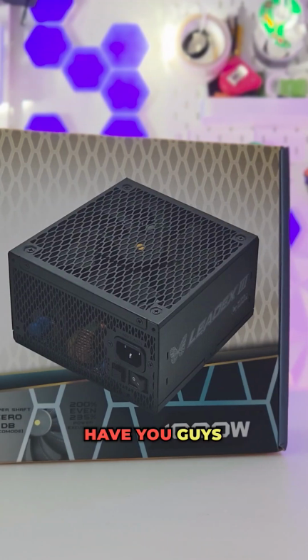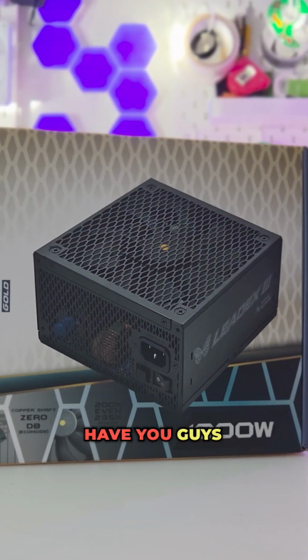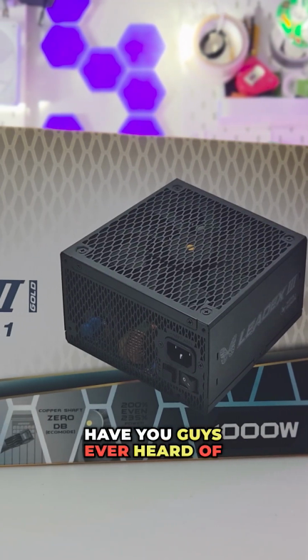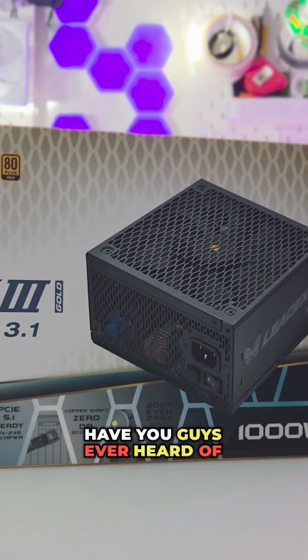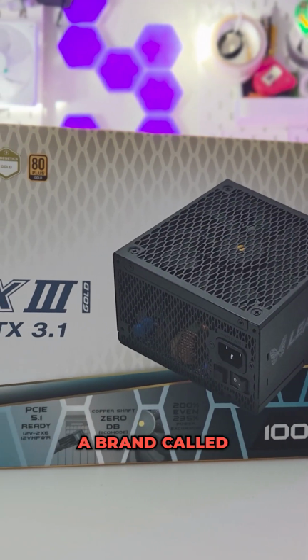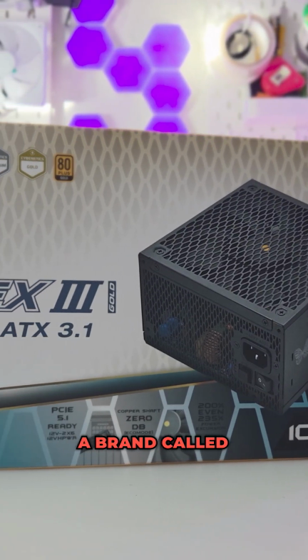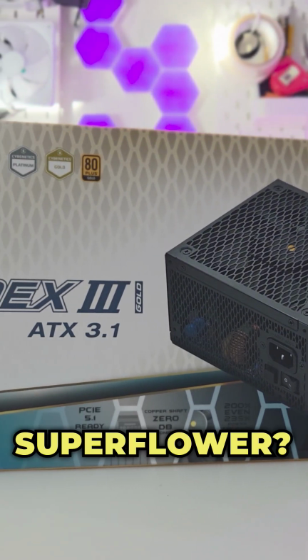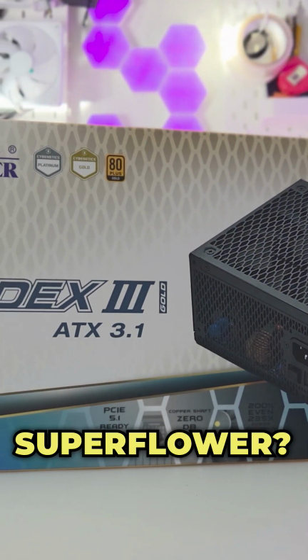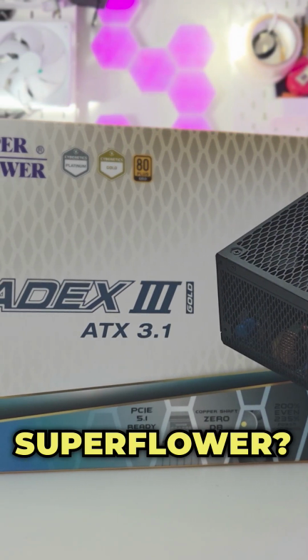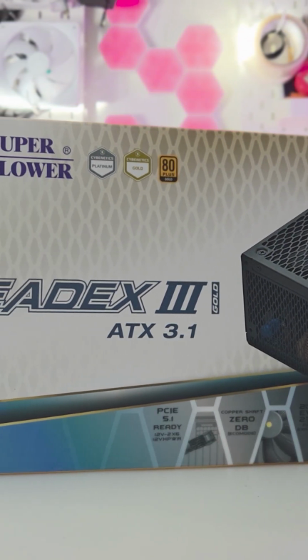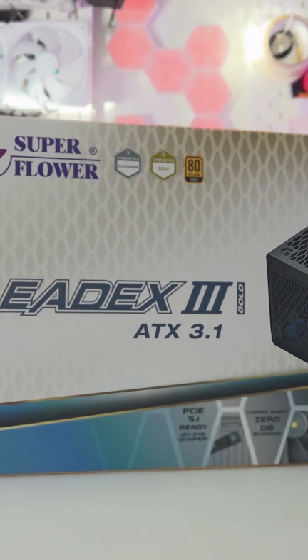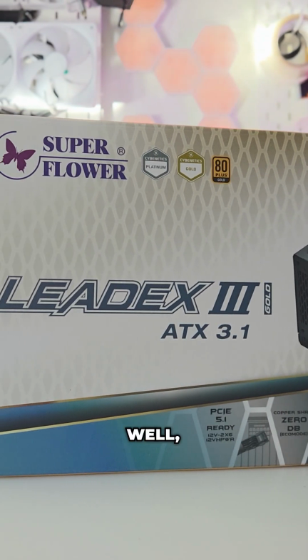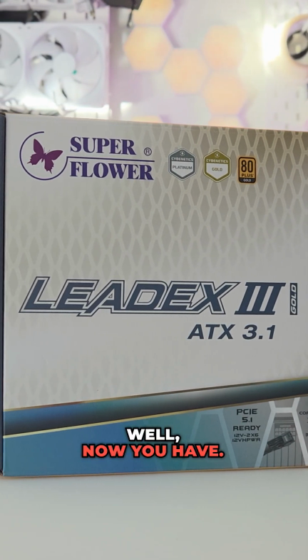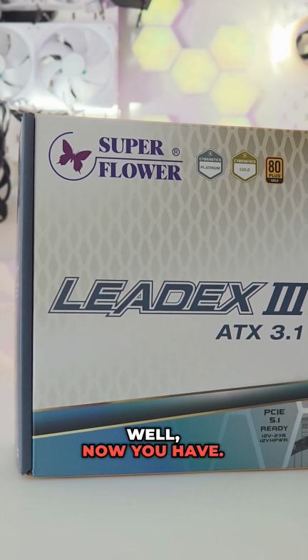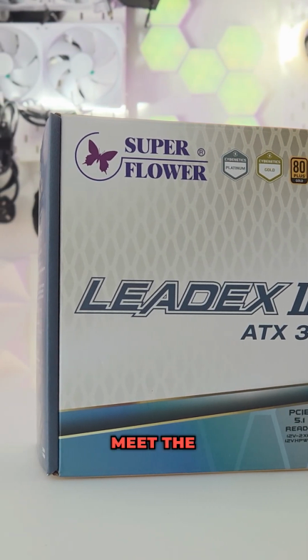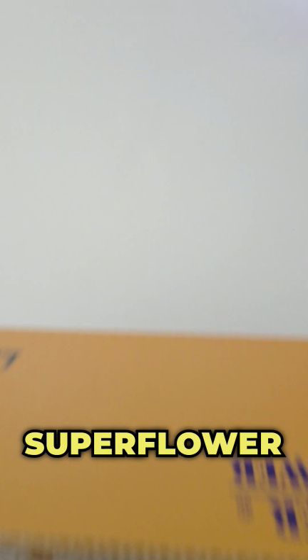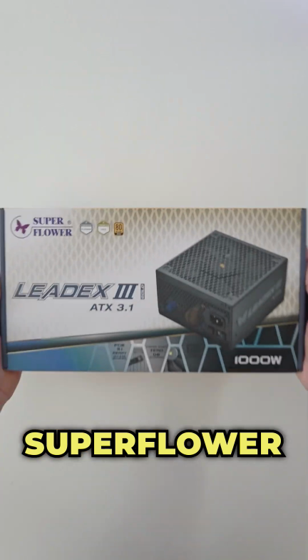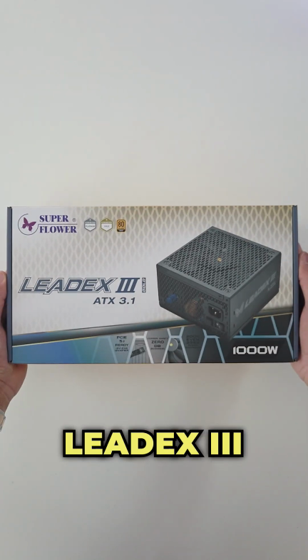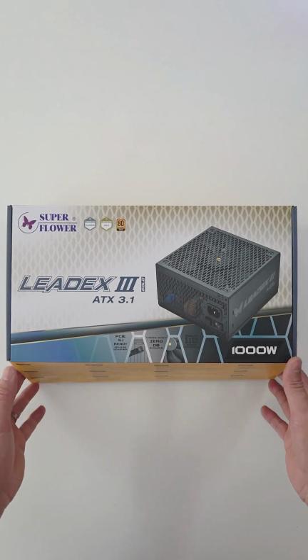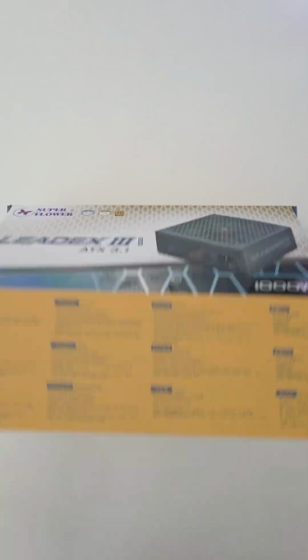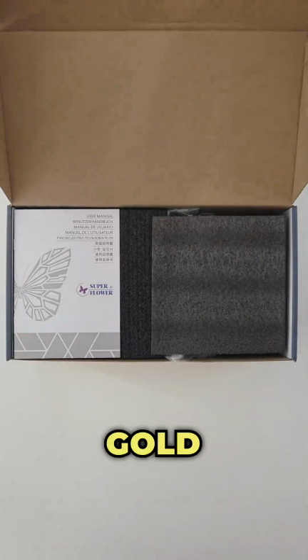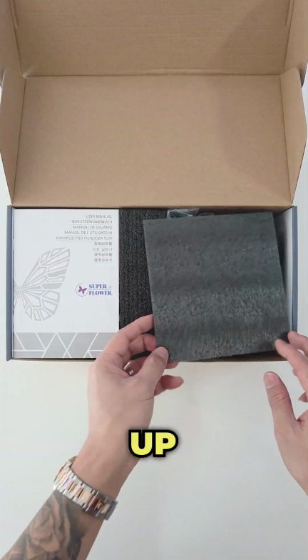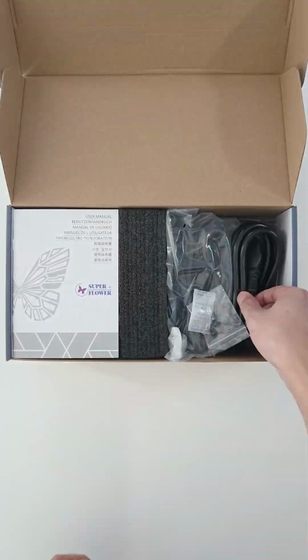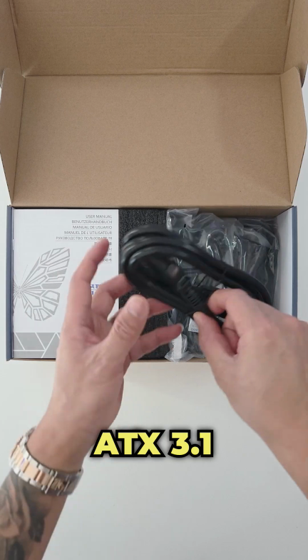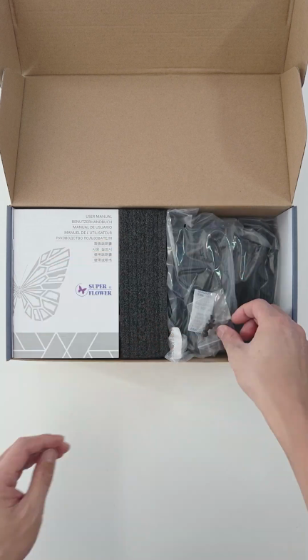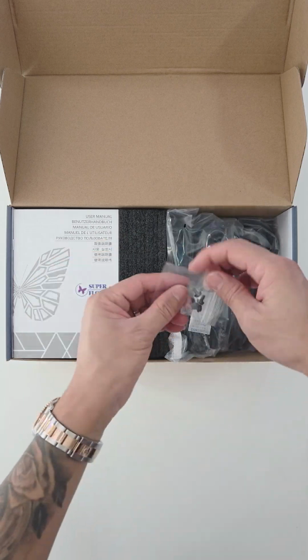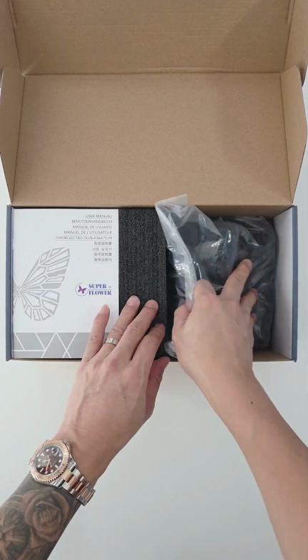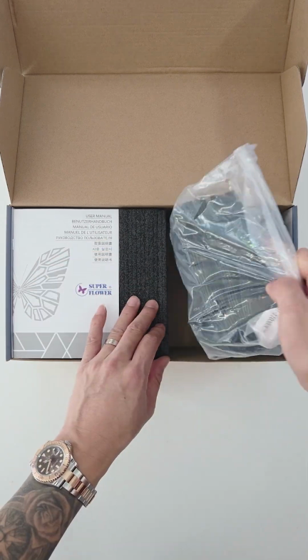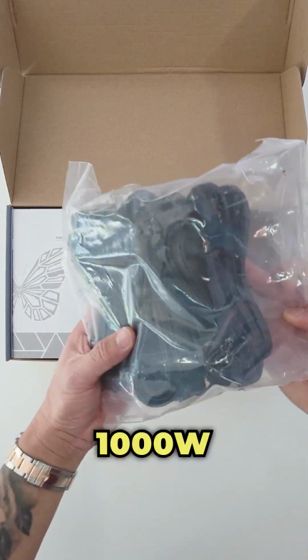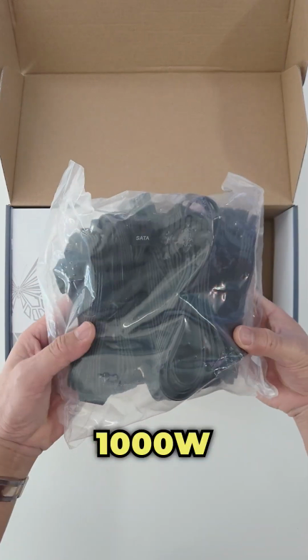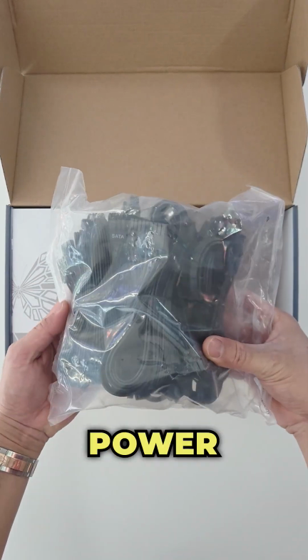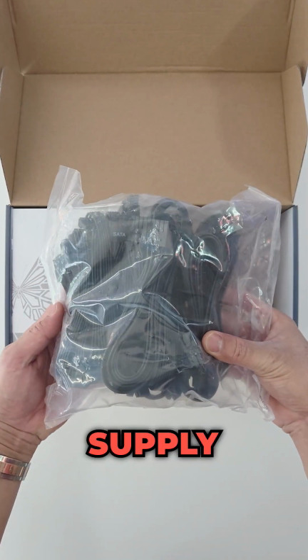Have you guys ever heard of a brand called Superflower? Well, now you have. Meet the Superflower LEDX3 Gold Up ATX 3.1 1000W Power Supply.